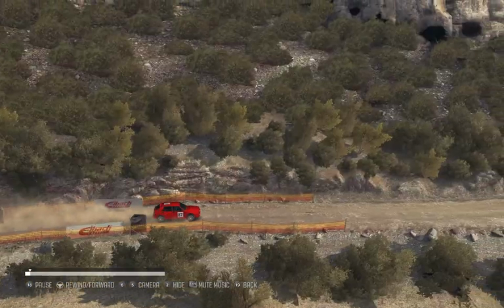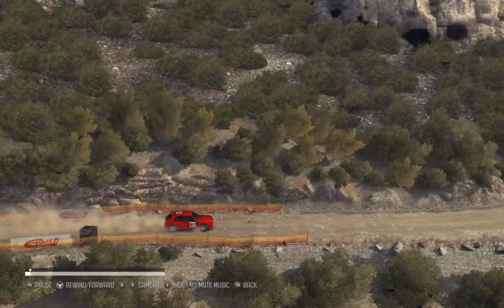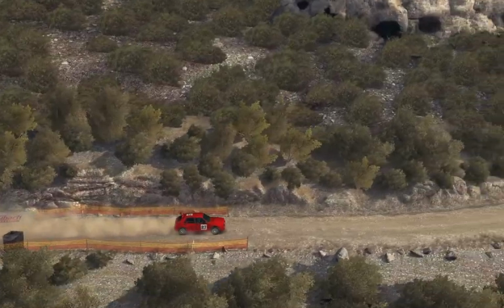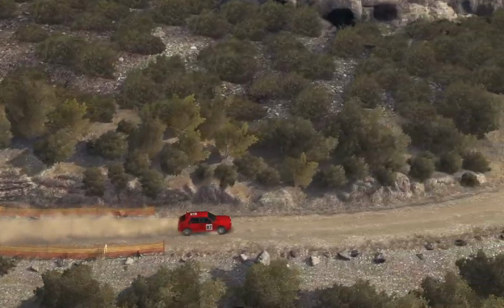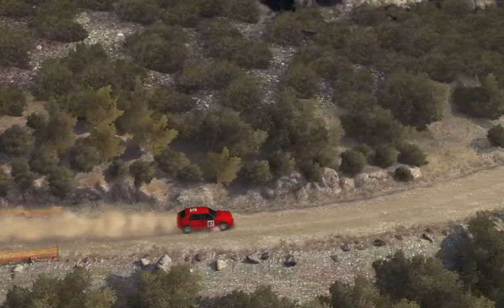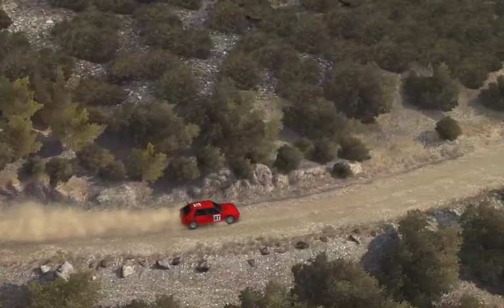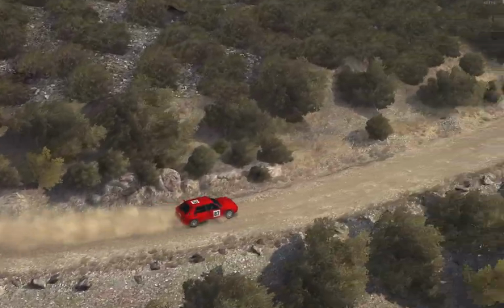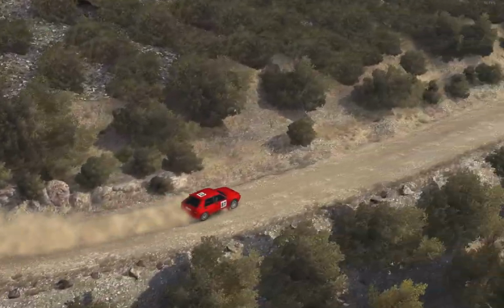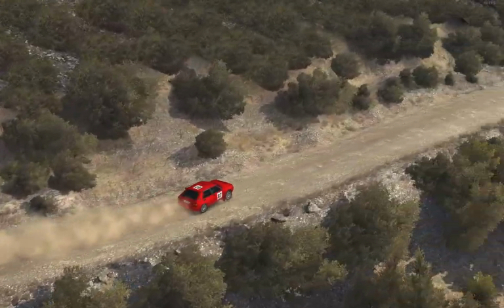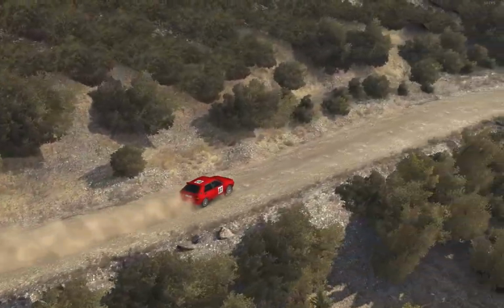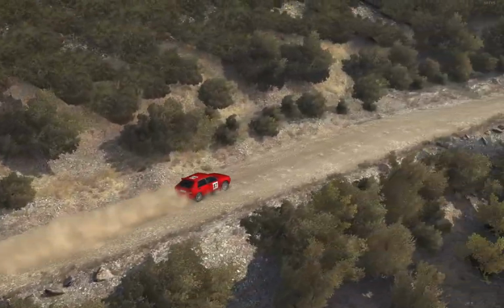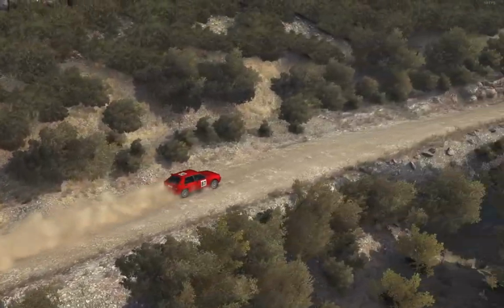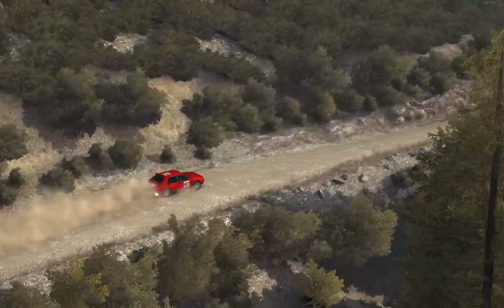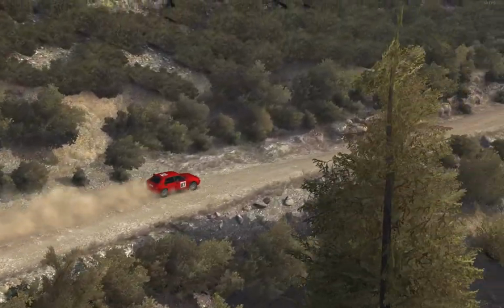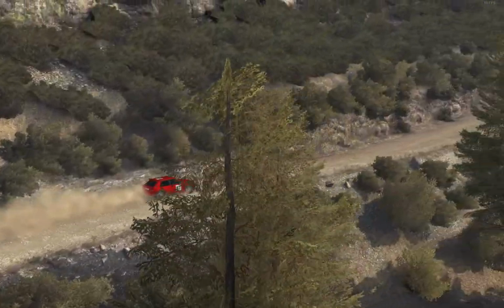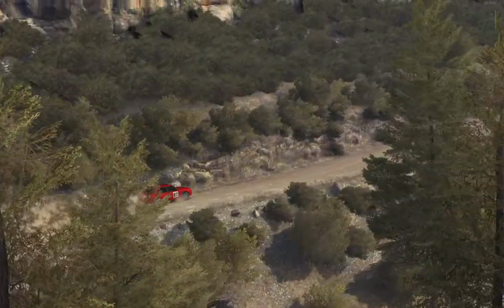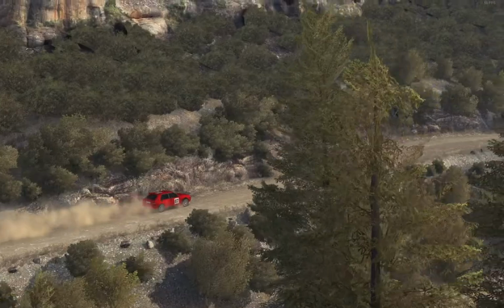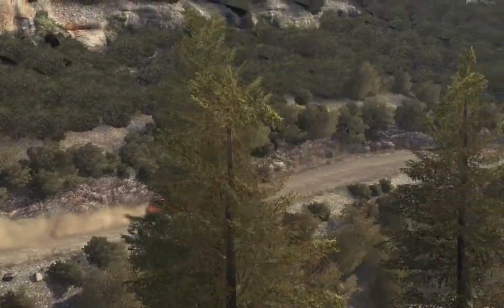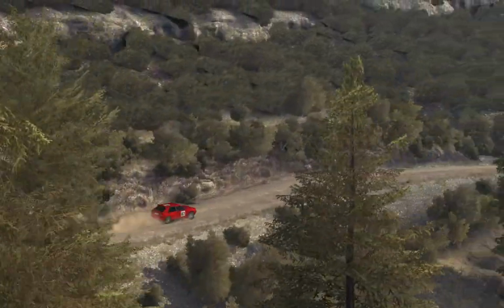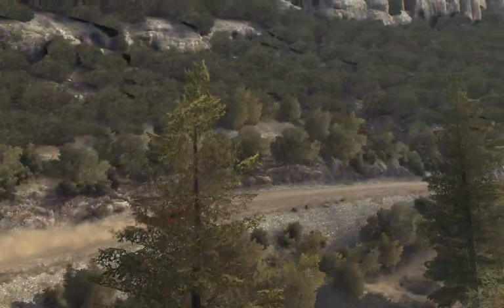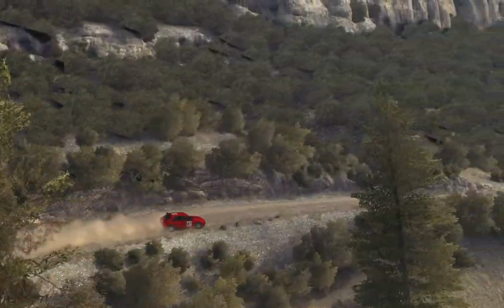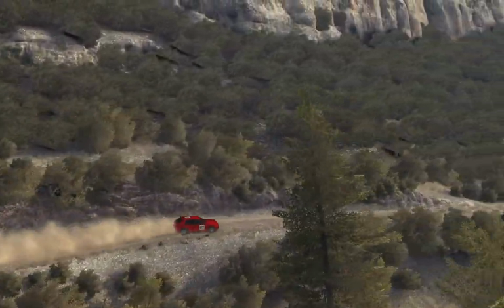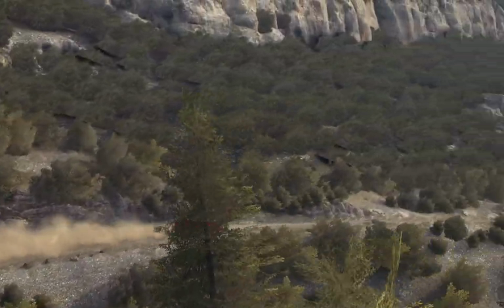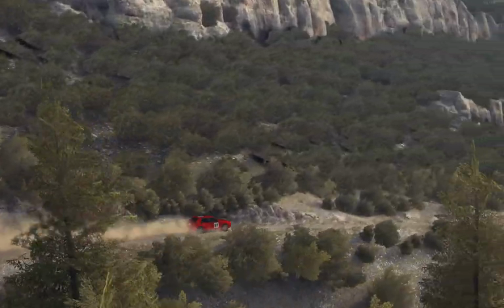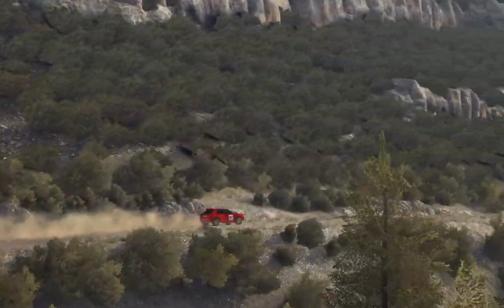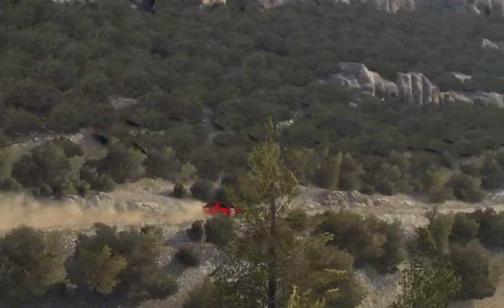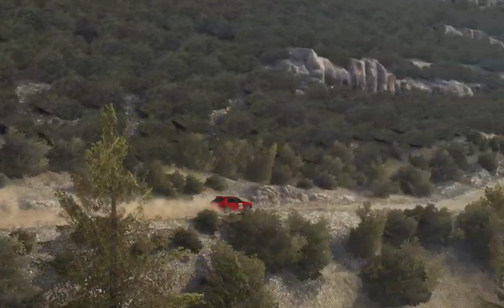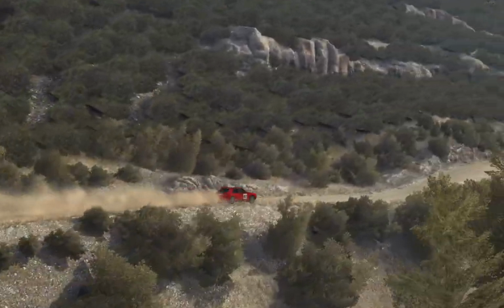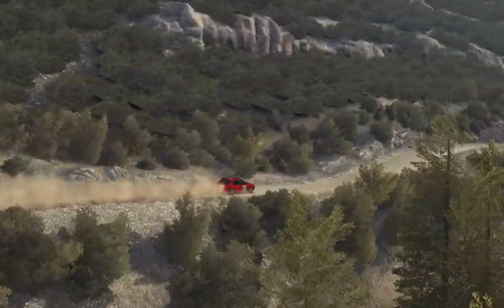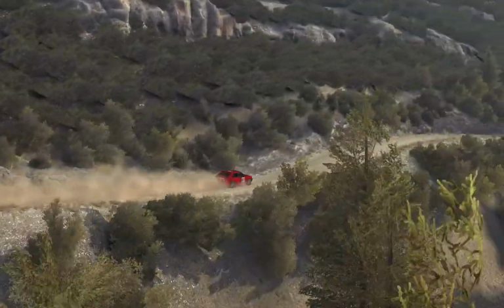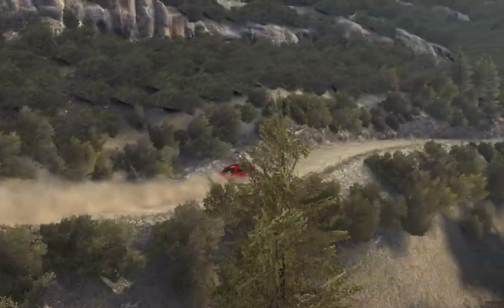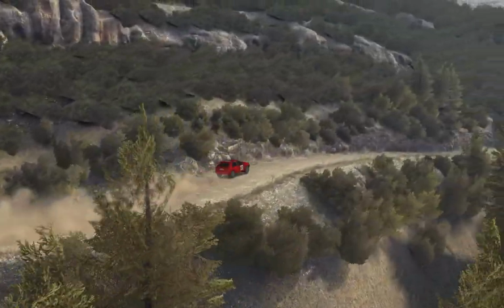Right 5, 80 down, bump dip, left 6 over crest, 60 down, caution right 5, 60 down.